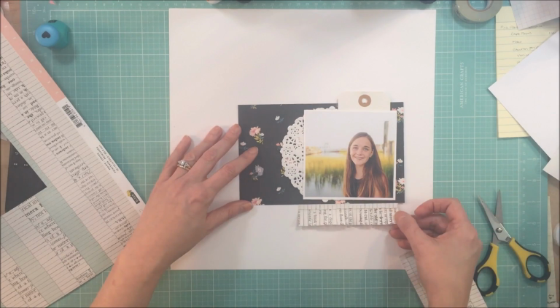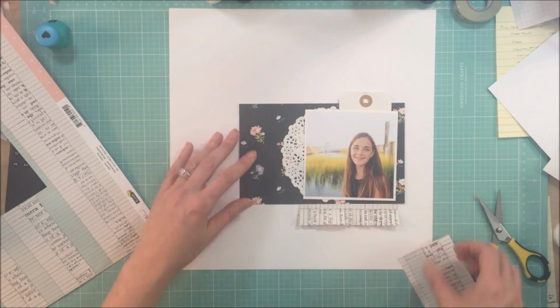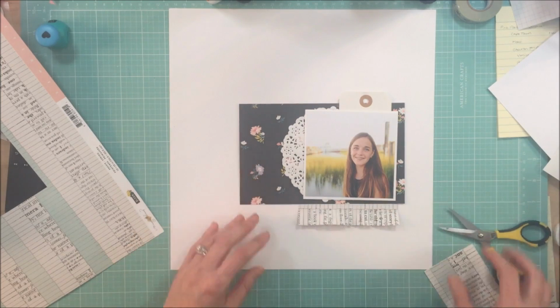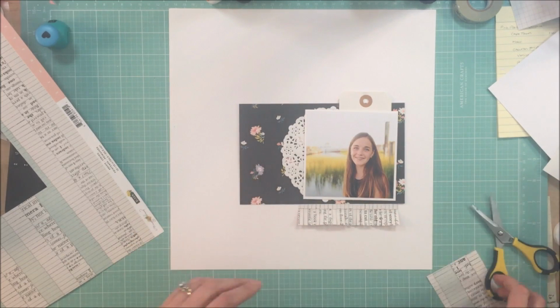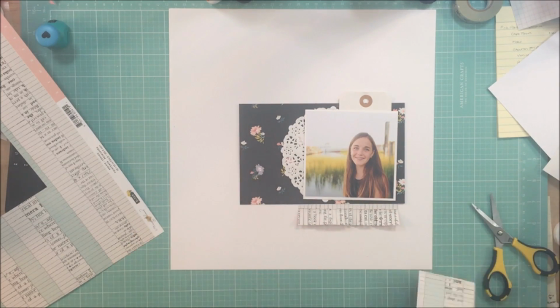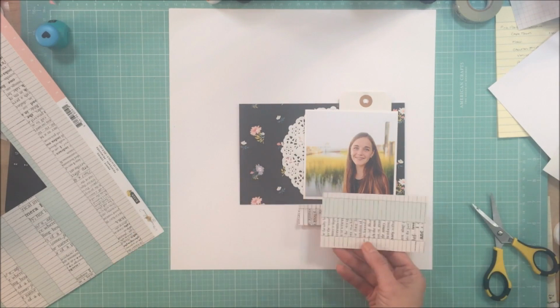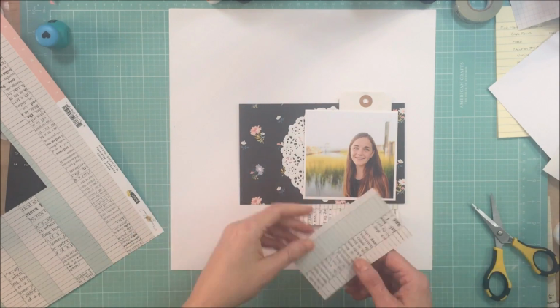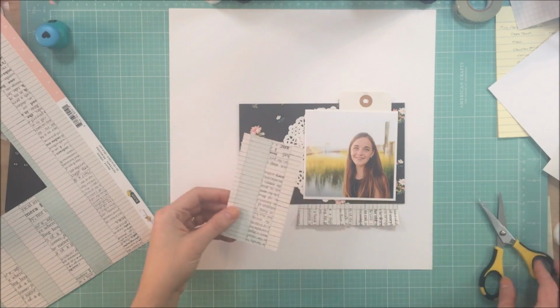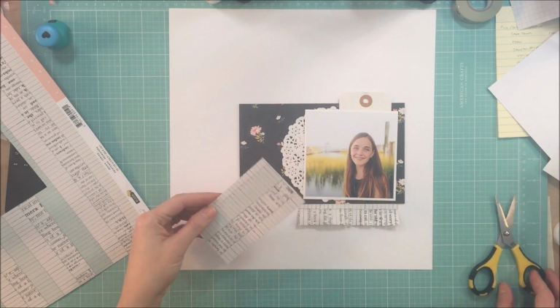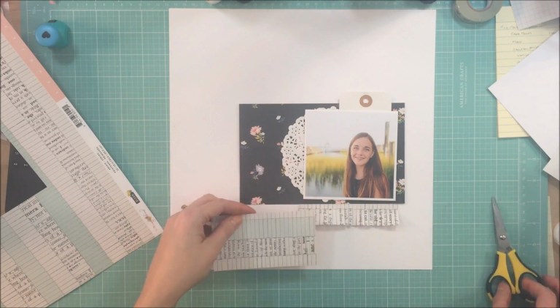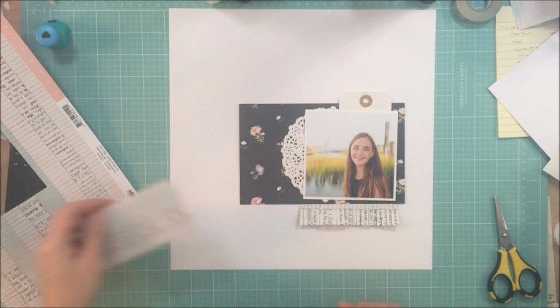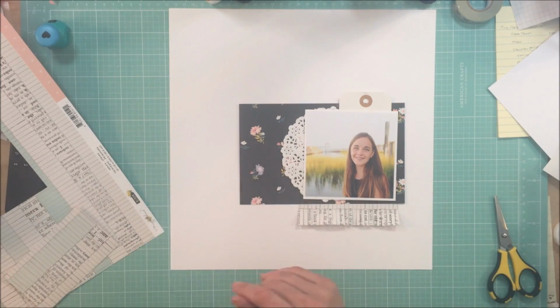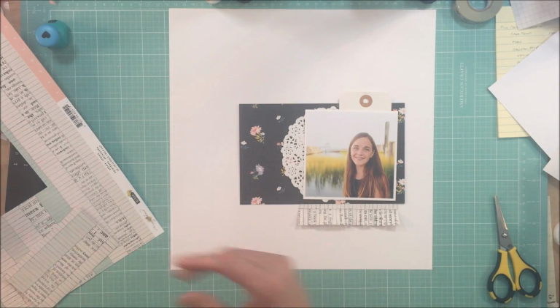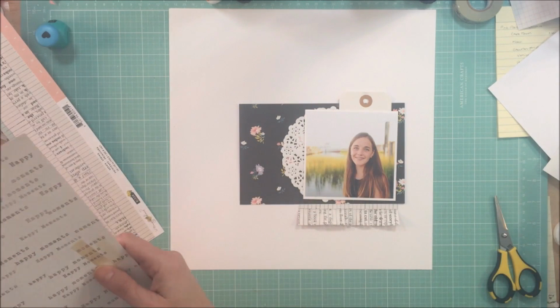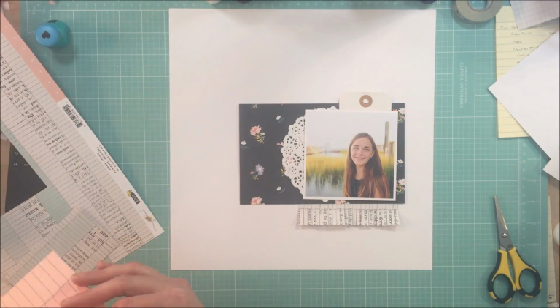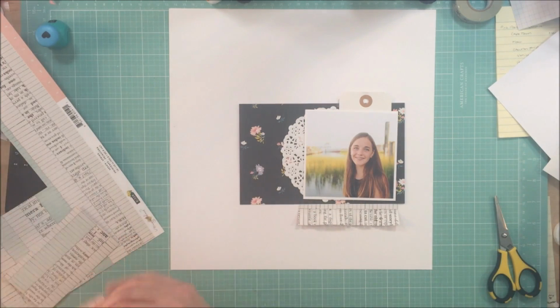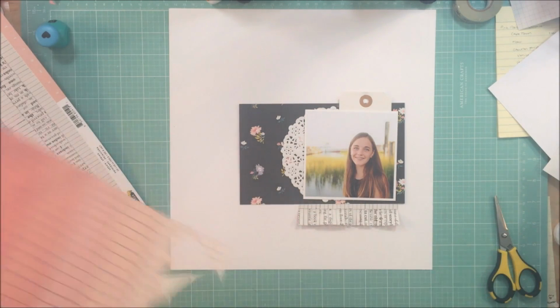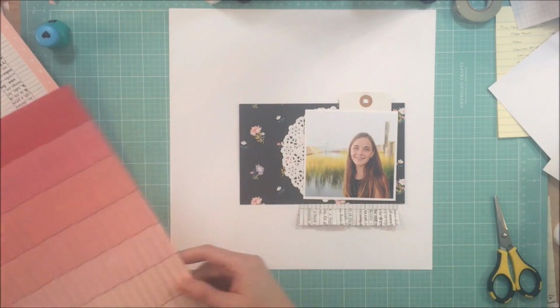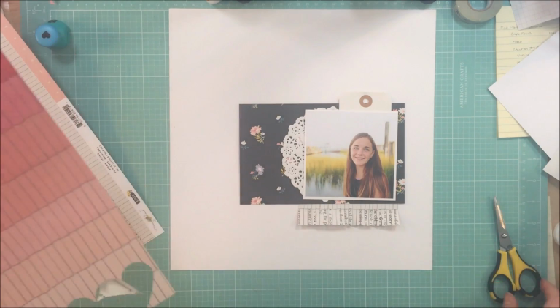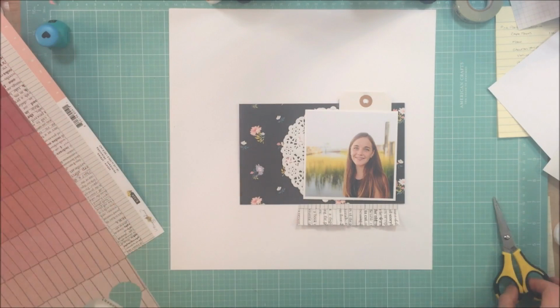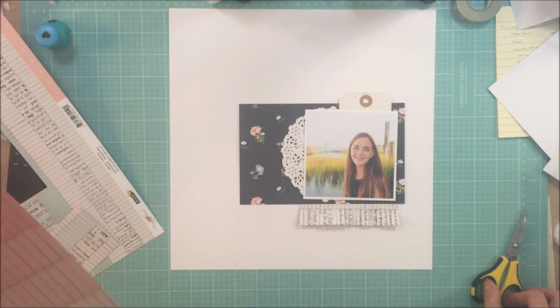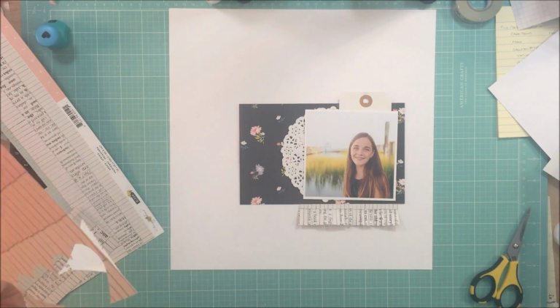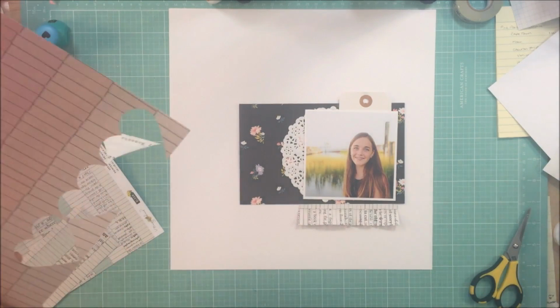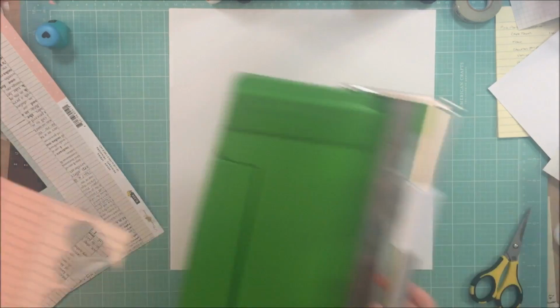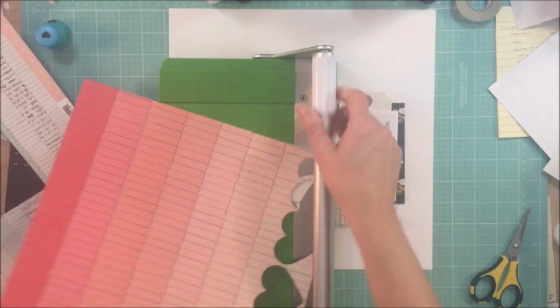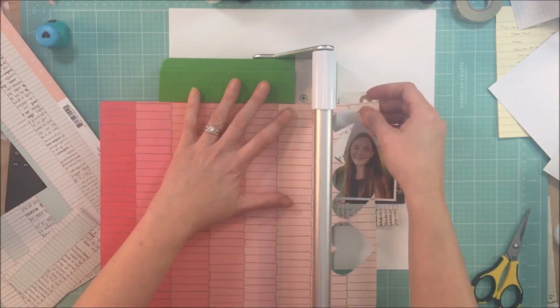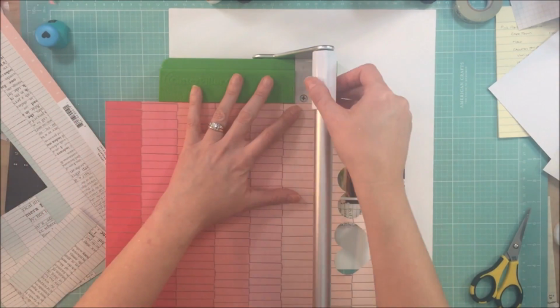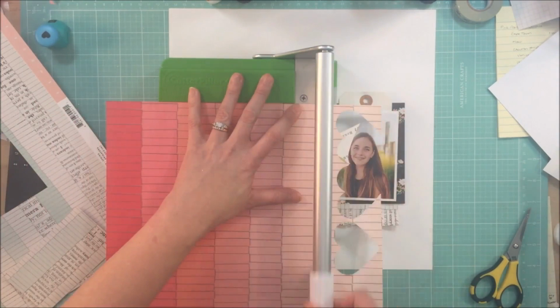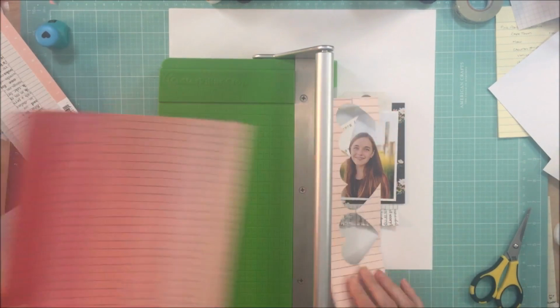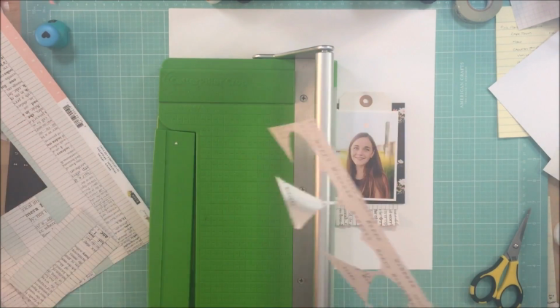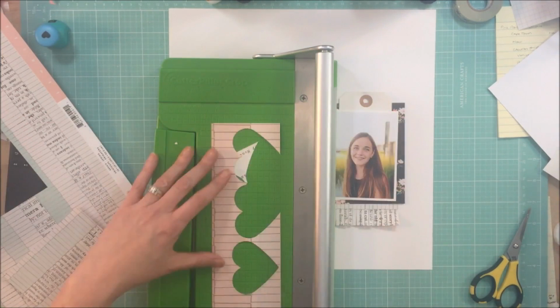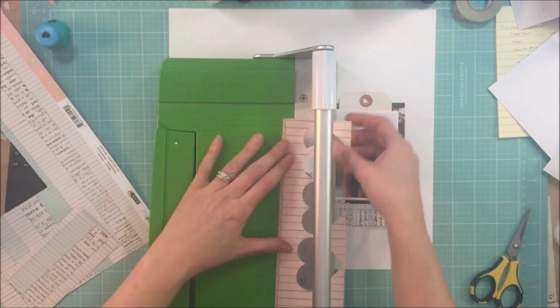I keep saying with every collection that Maggie's had that it's my new favorite line of hers, my new favorite line, but yeah, this is definitely one of them.